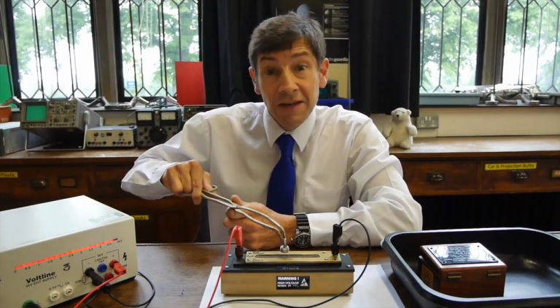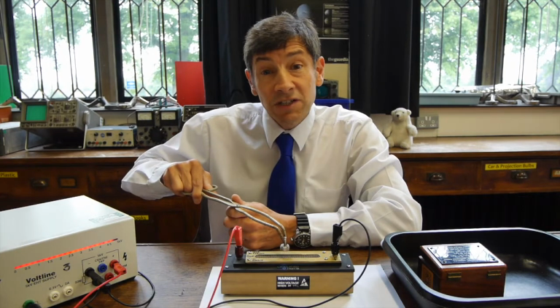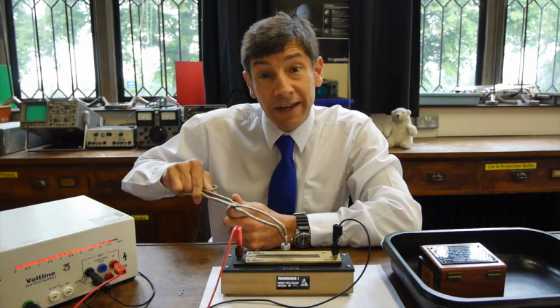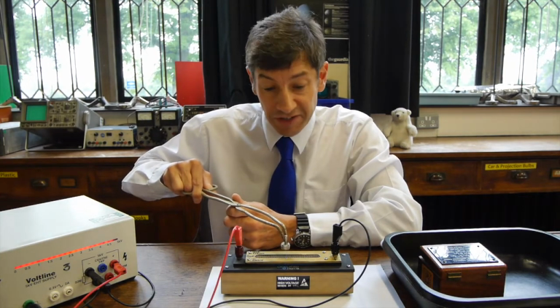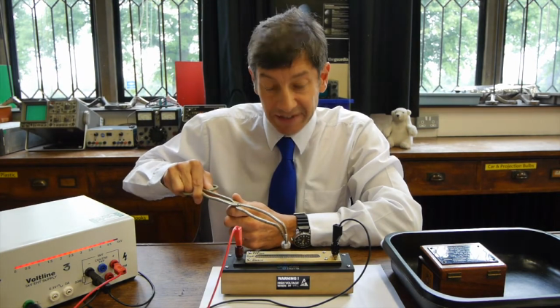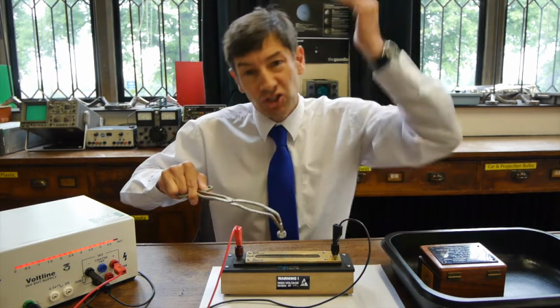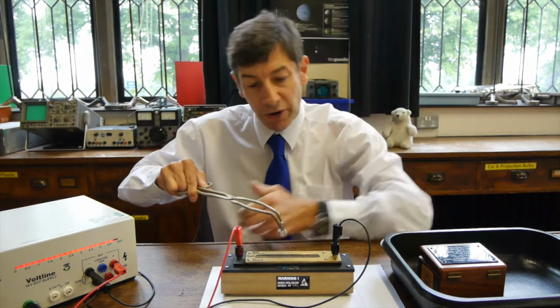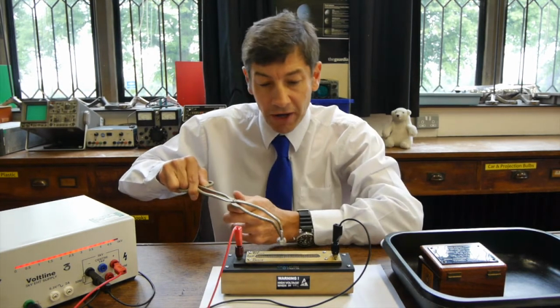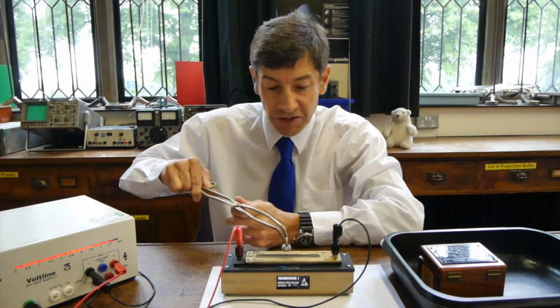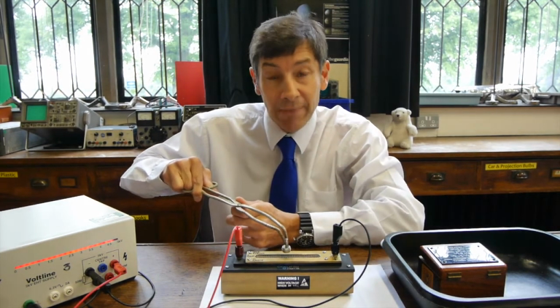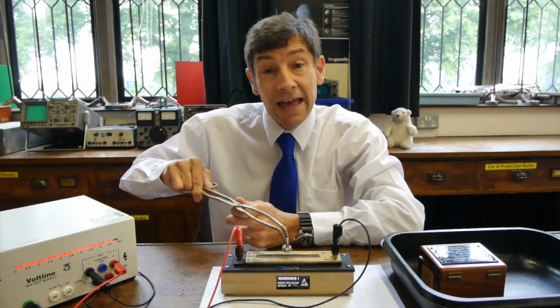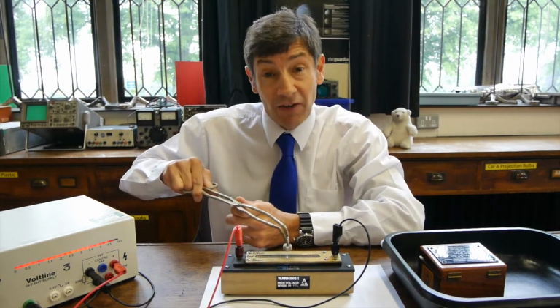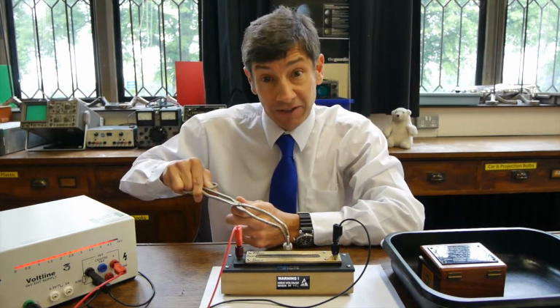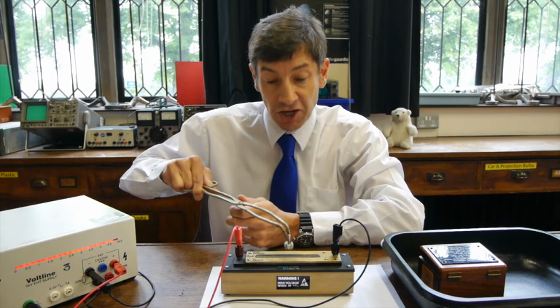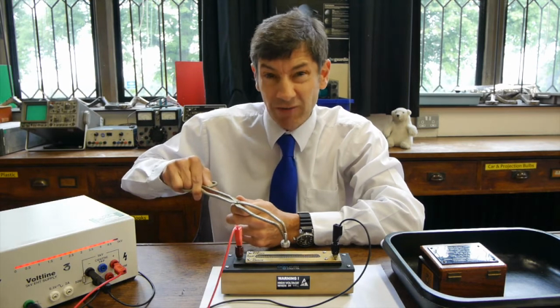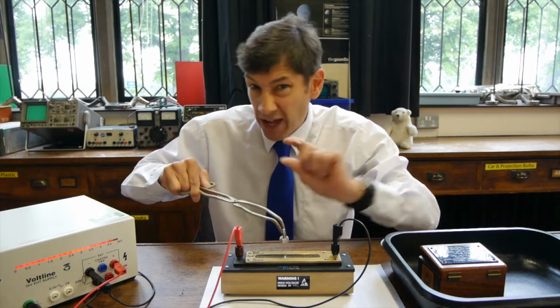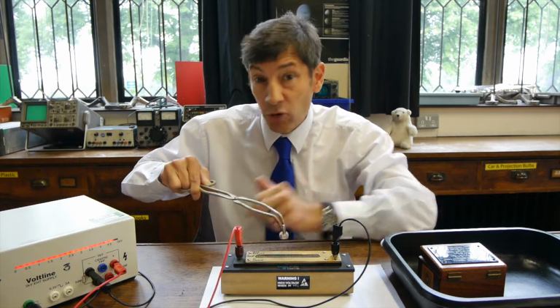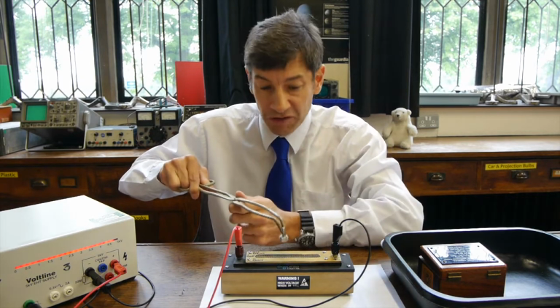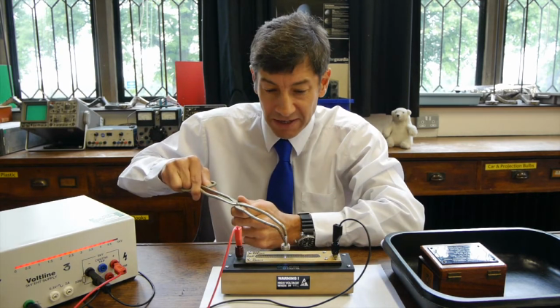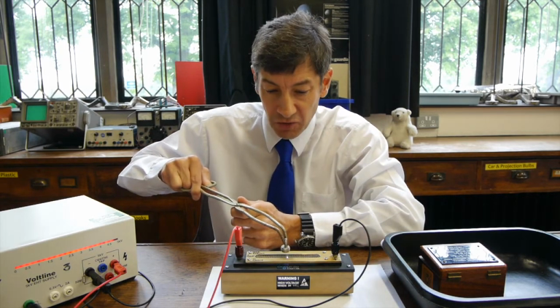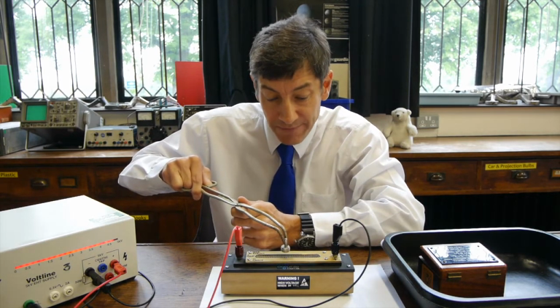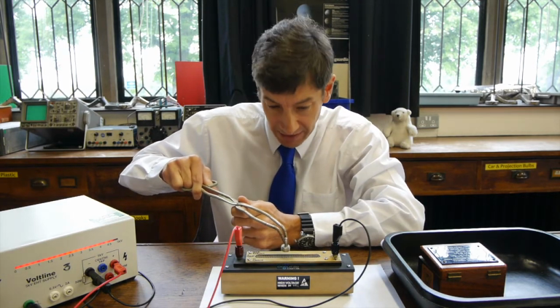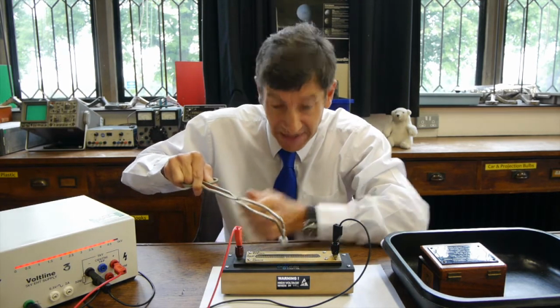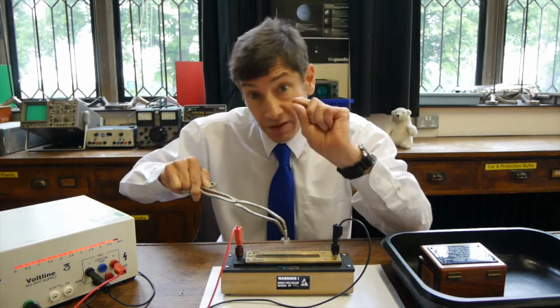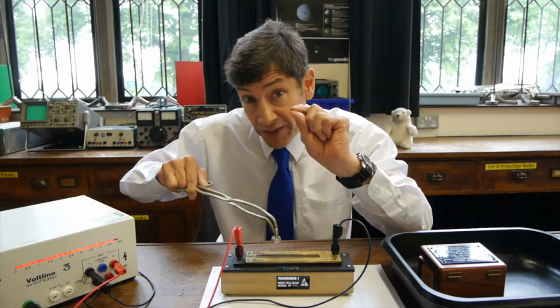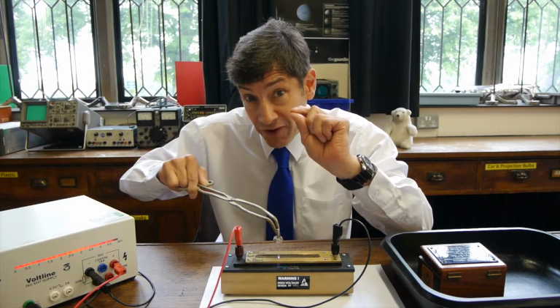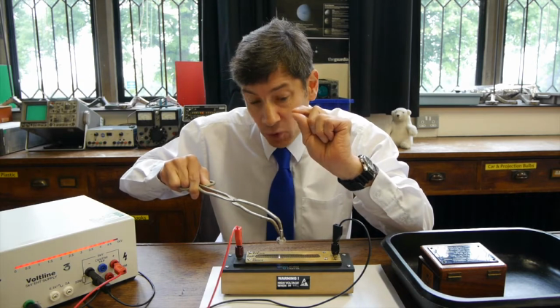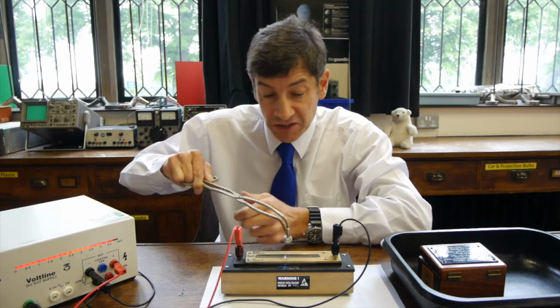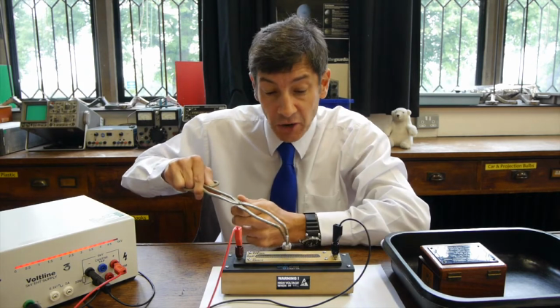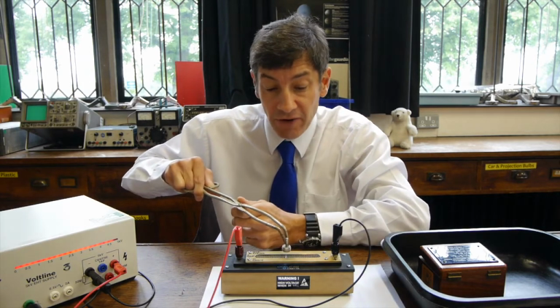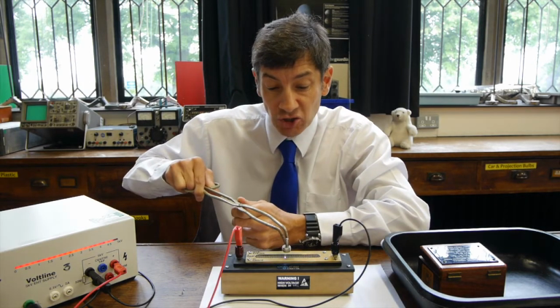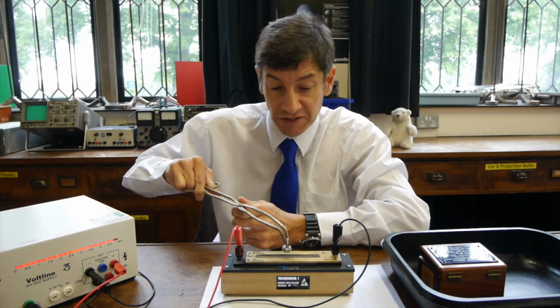So our spark counter is detecting the shower of ions that are being made as the alpha particles travel their three or four centimetres through the air. In this case, remember the gap is very, very small, so they're only going a very, very short distance.